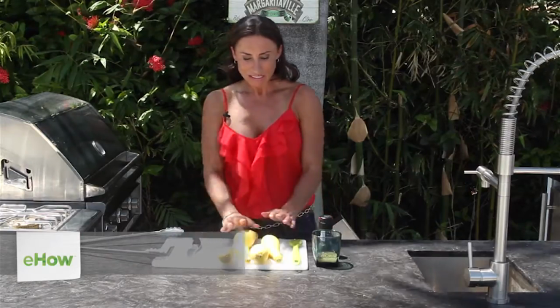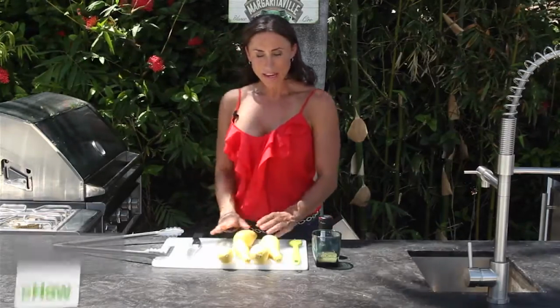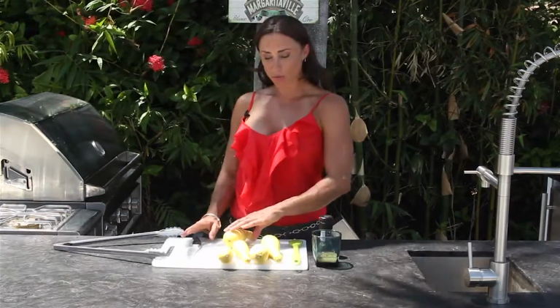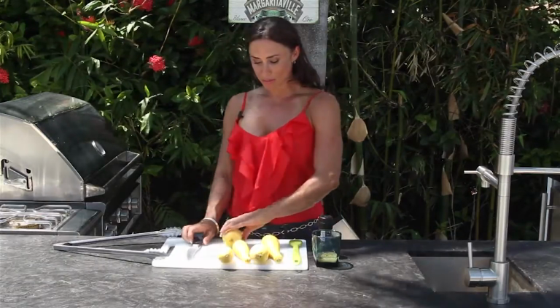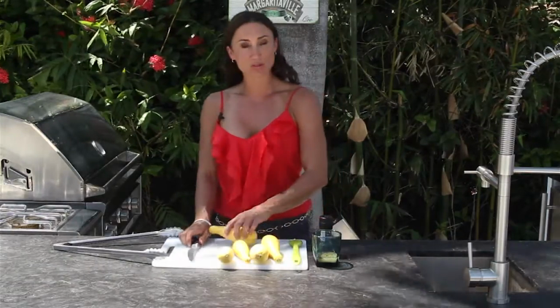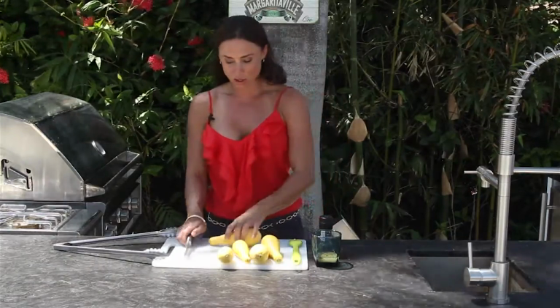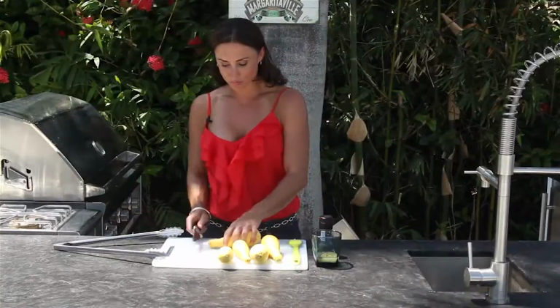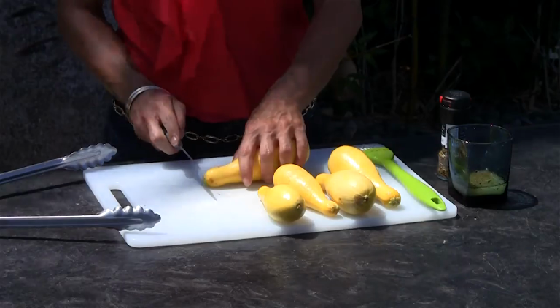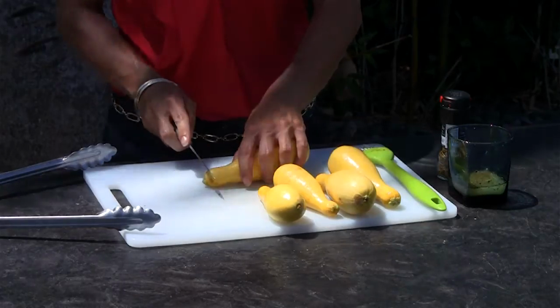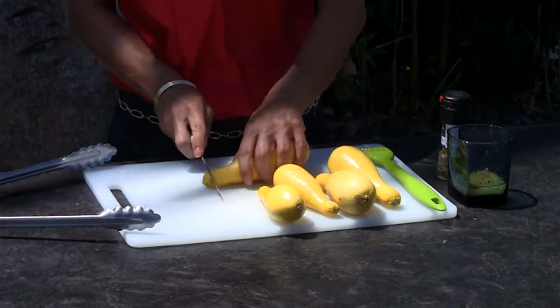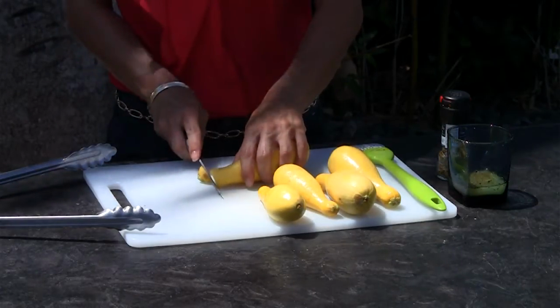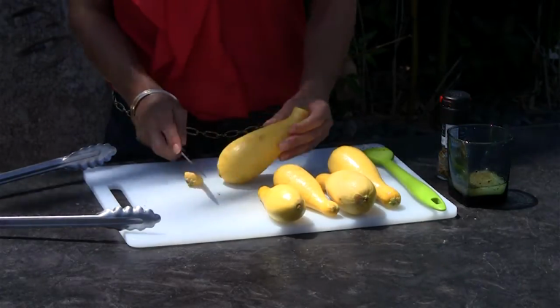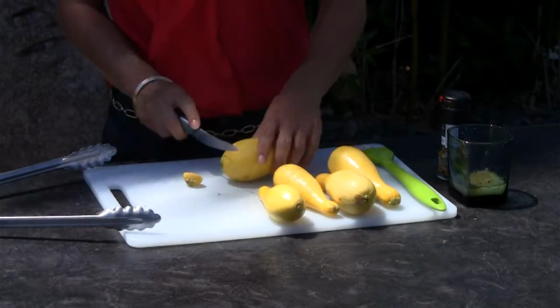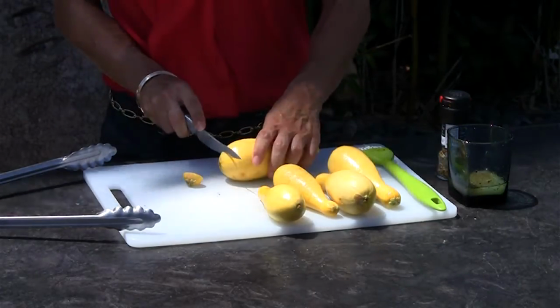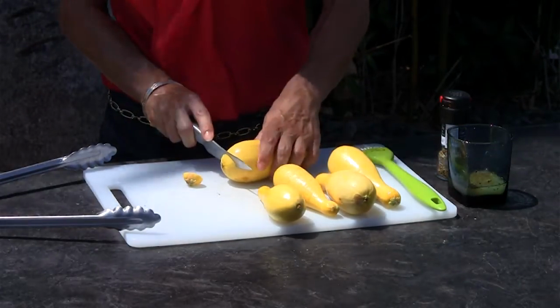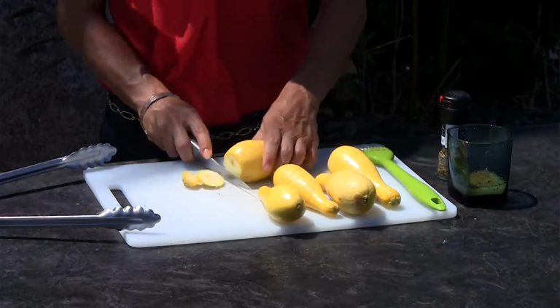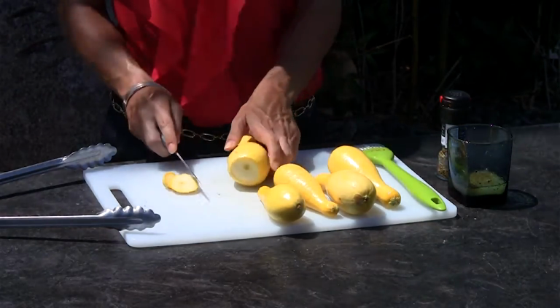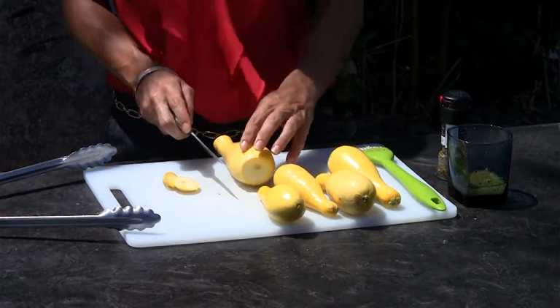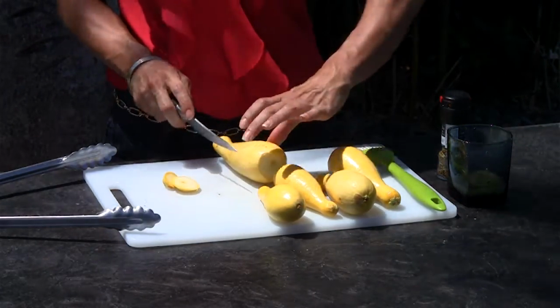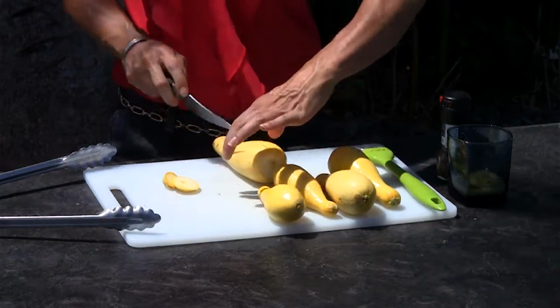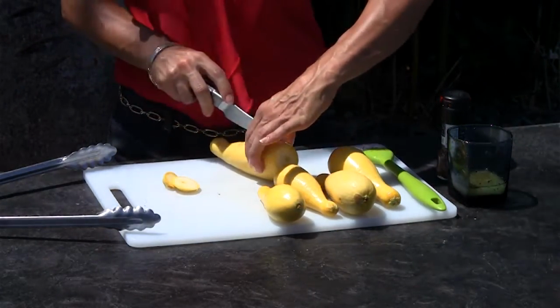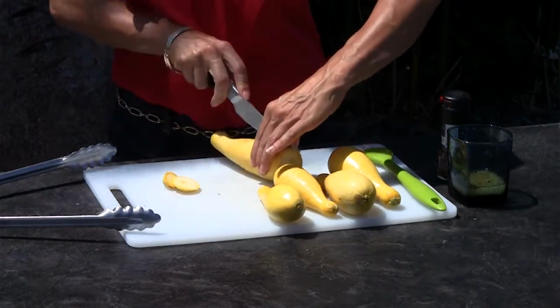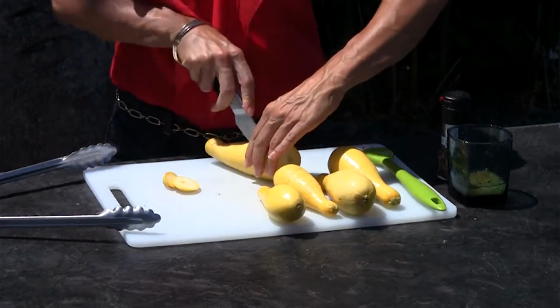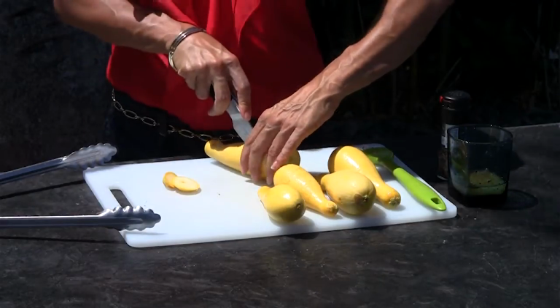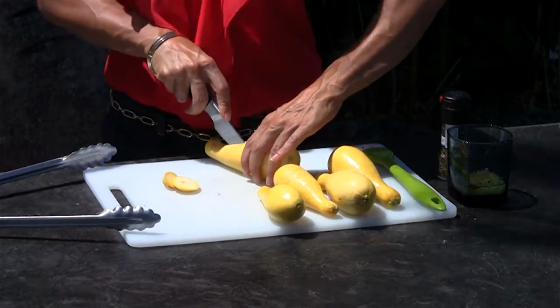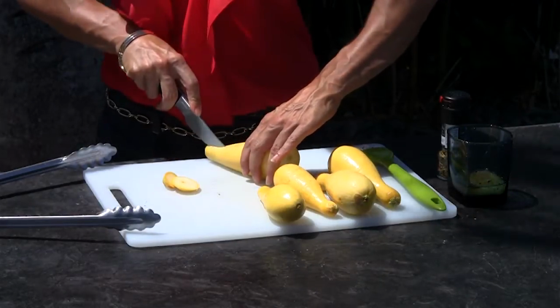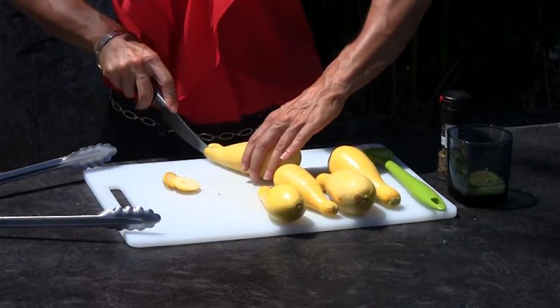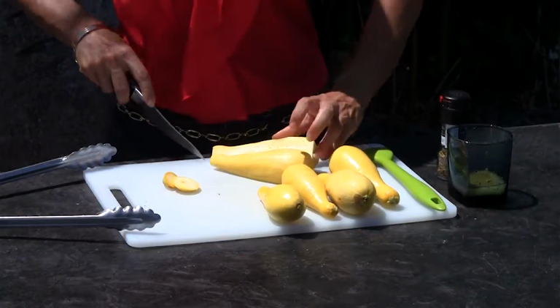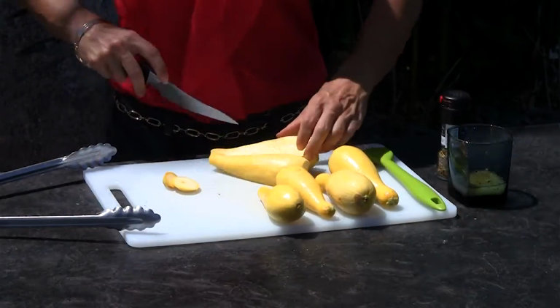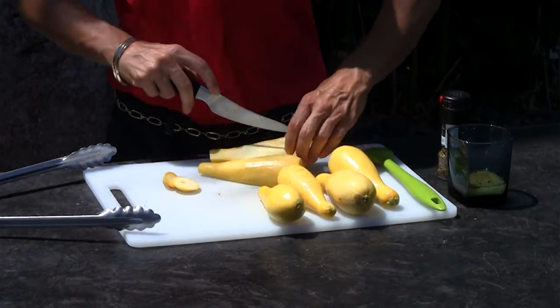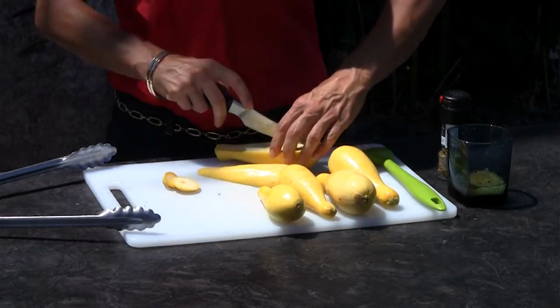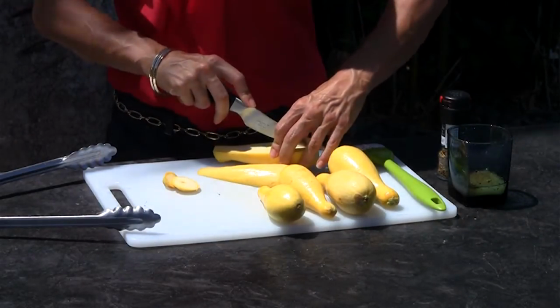Now, I have here before me some beautiful squash. I'm going to go ahead and cut them — just take off the ends. I'm going to go straight down the center, and then one more time over.